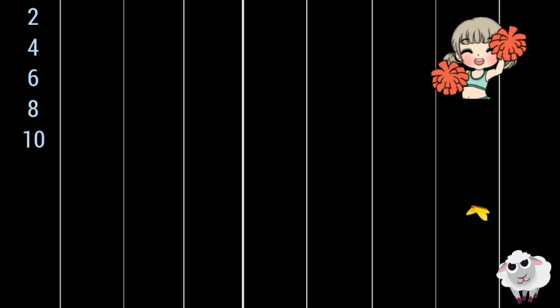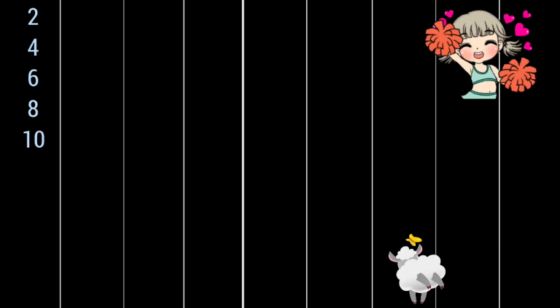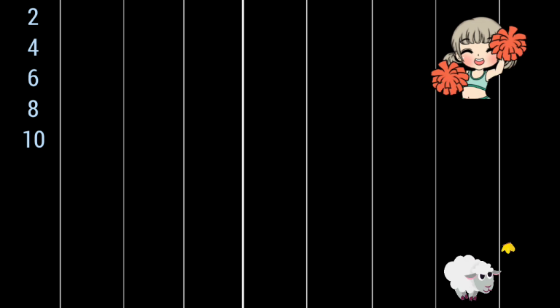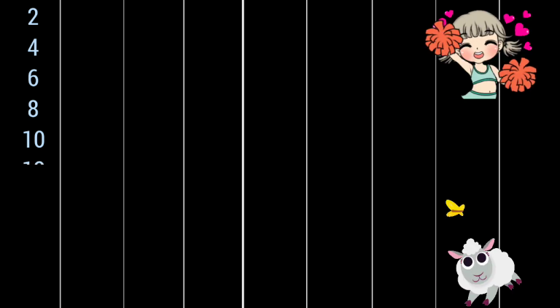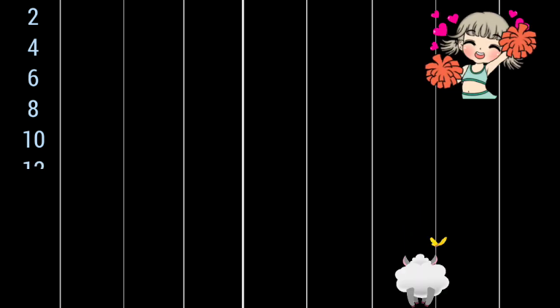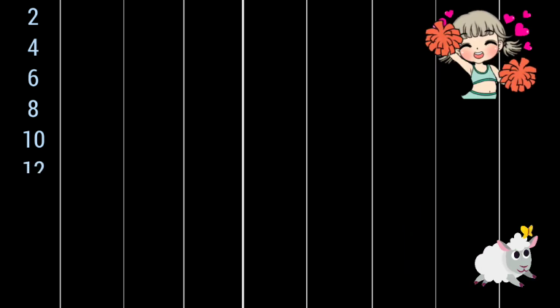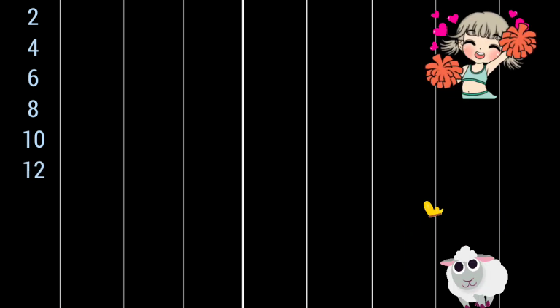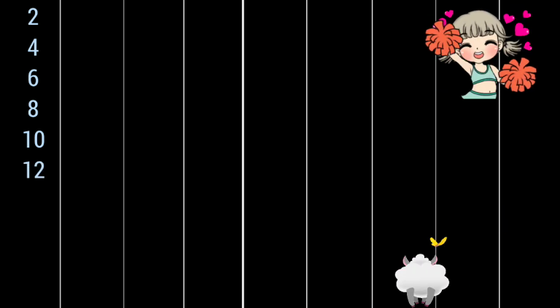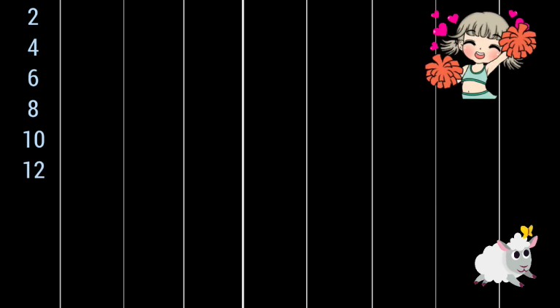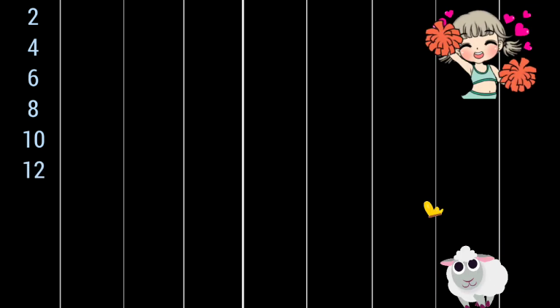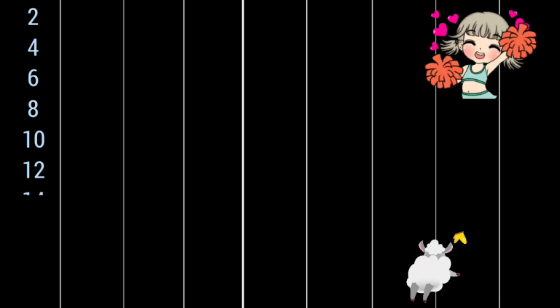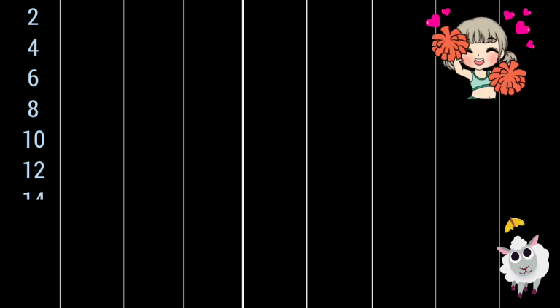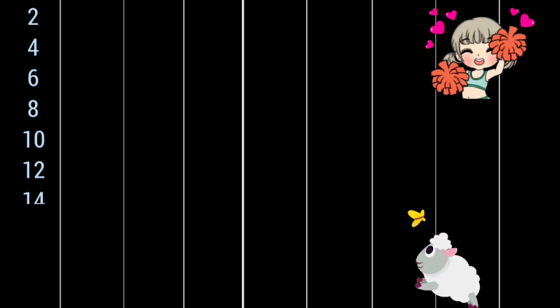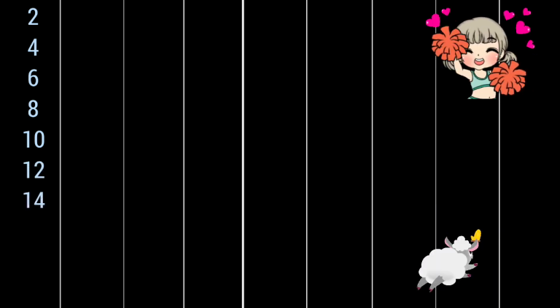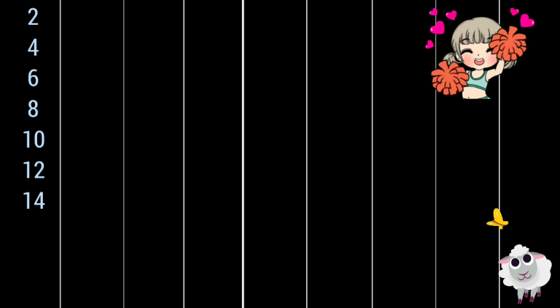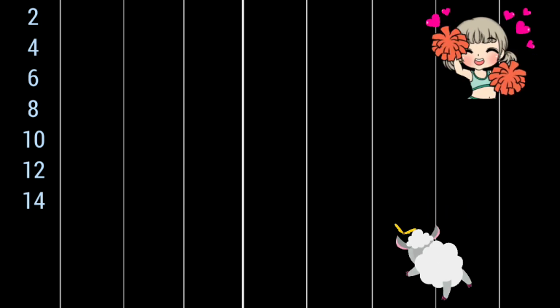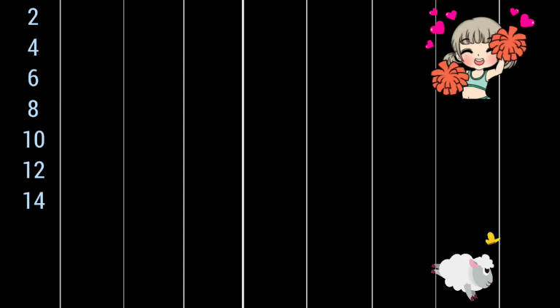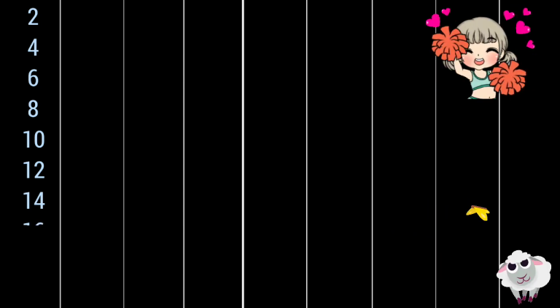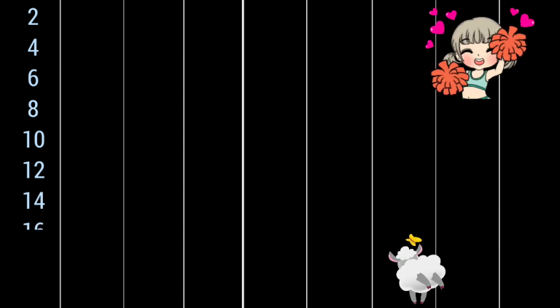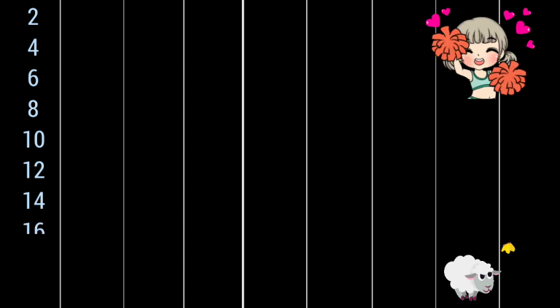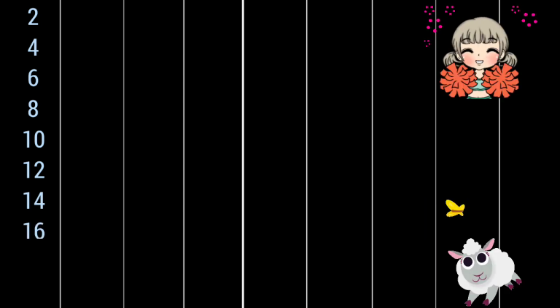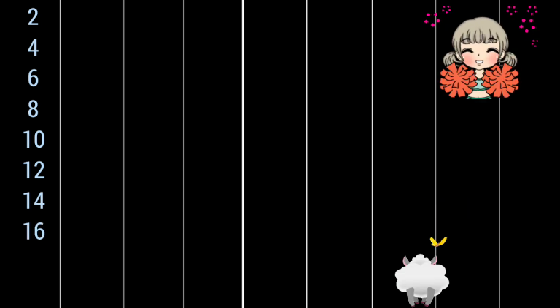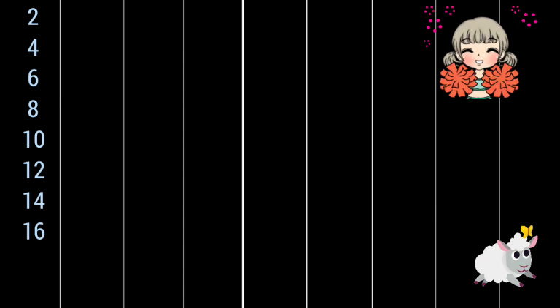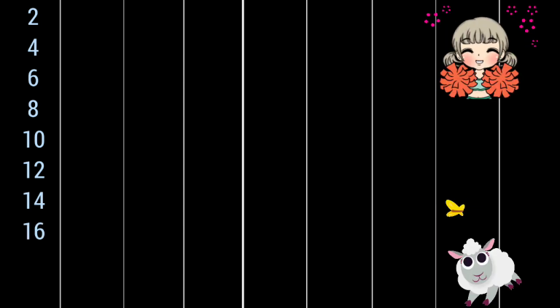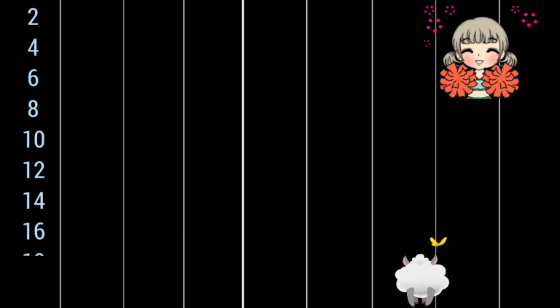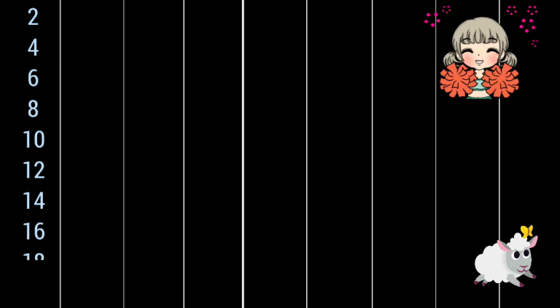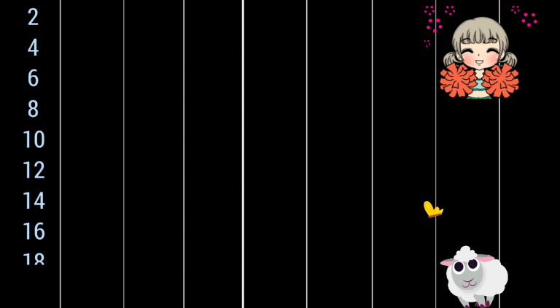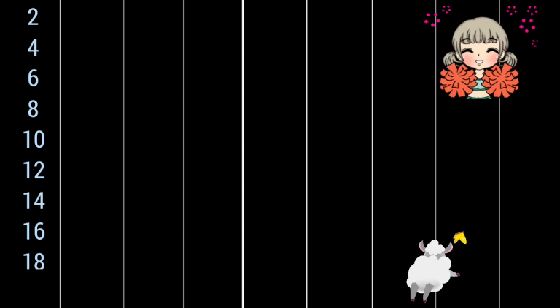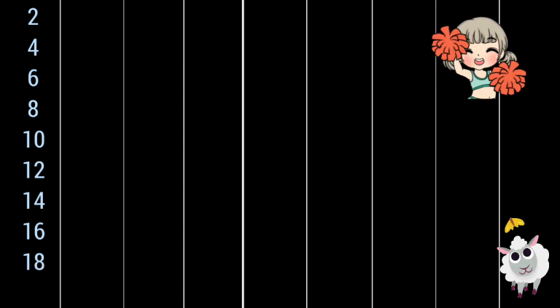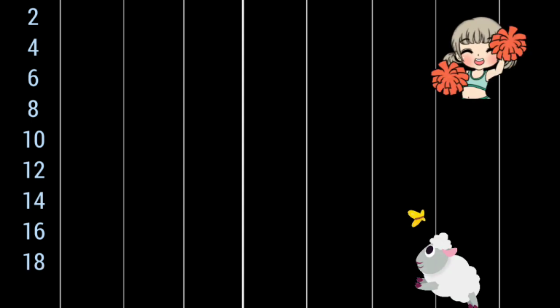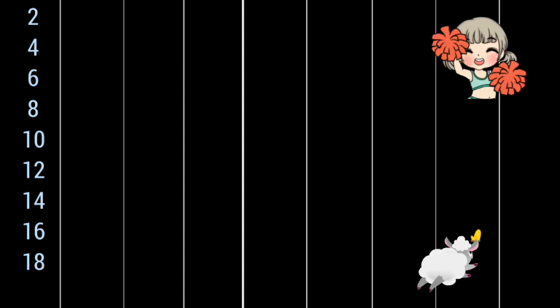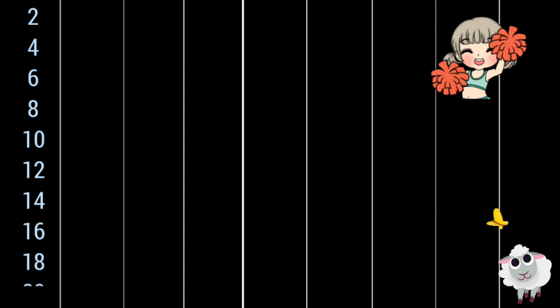2 6s are 12, 2 7s are 14, 2 8s are 16, 2 9s are 18, 2 10s are 20.